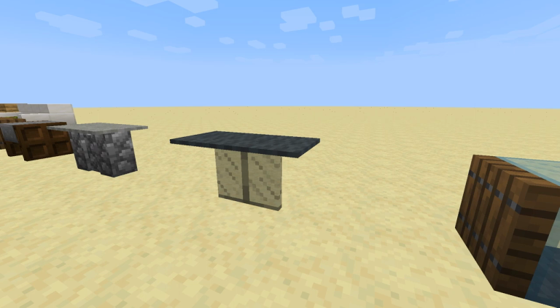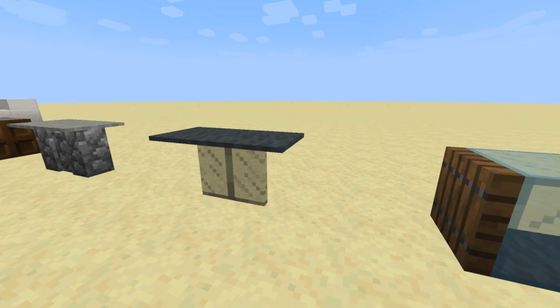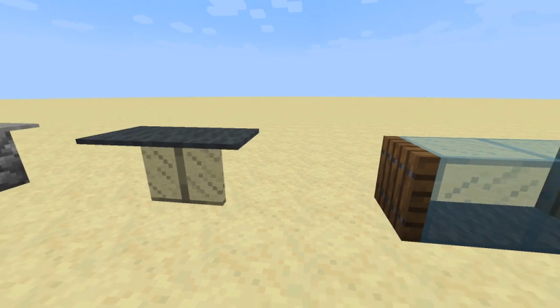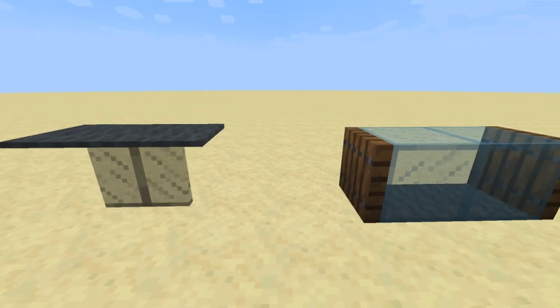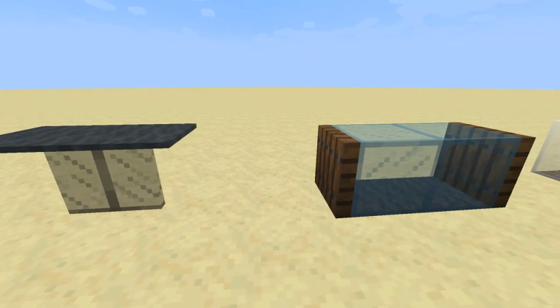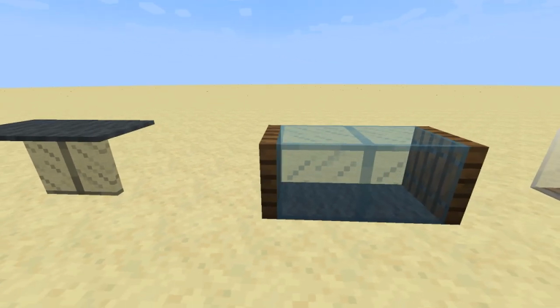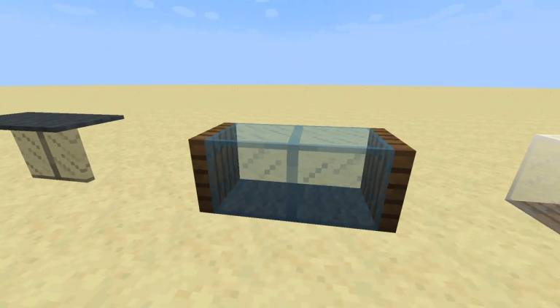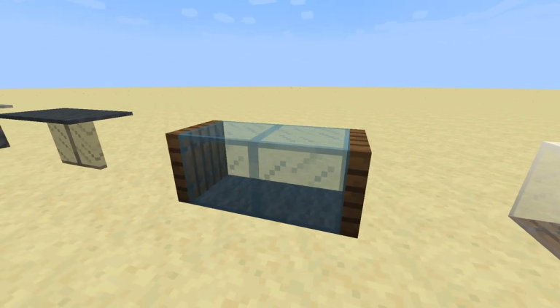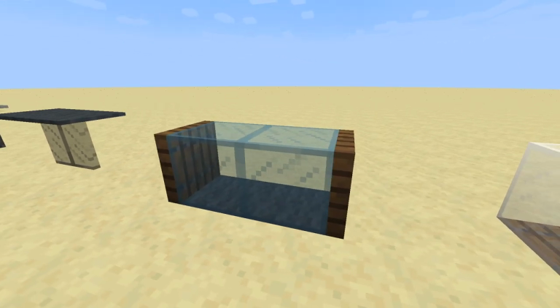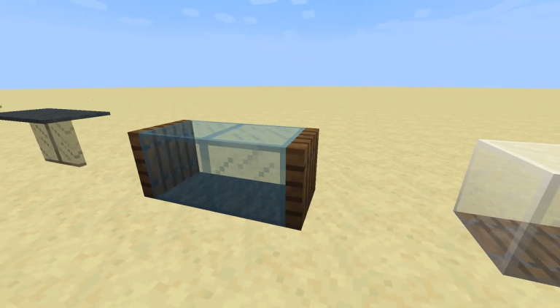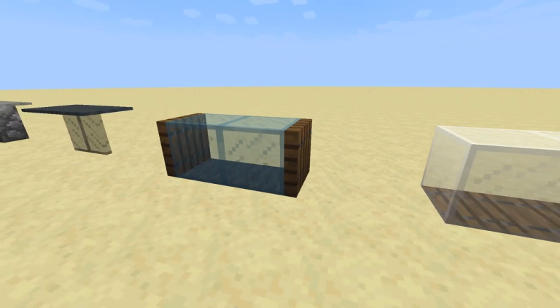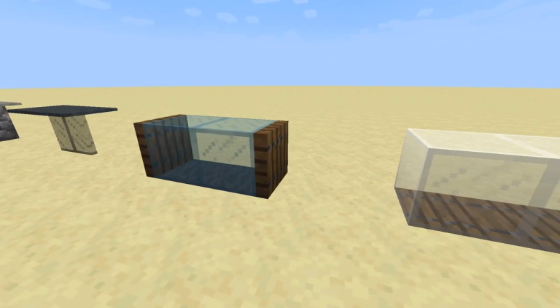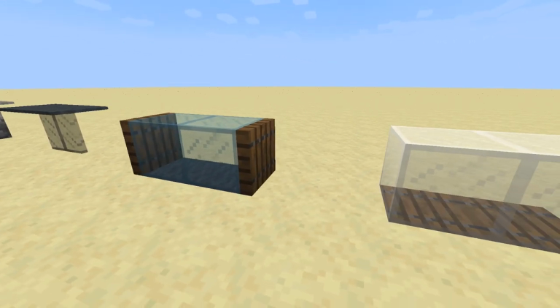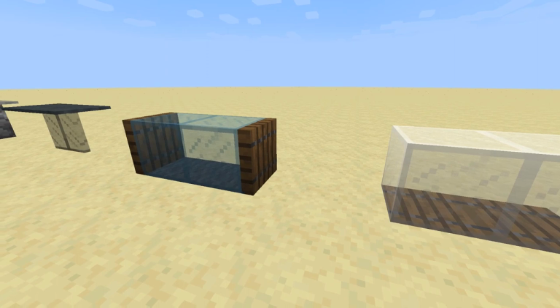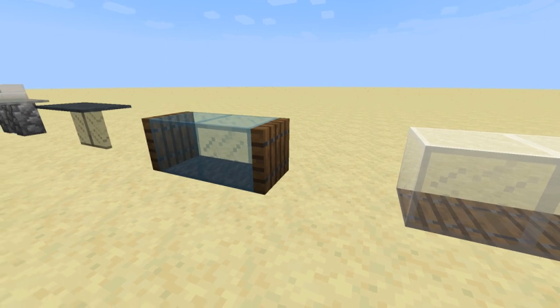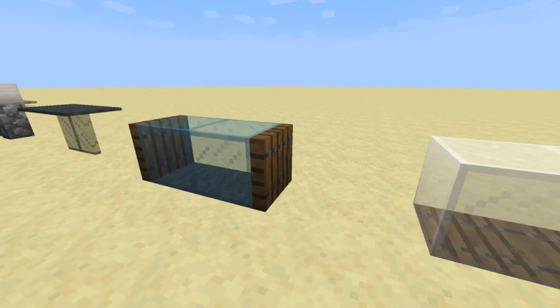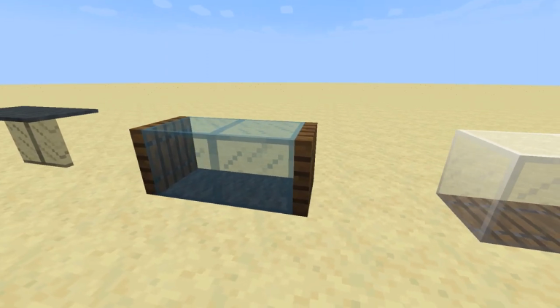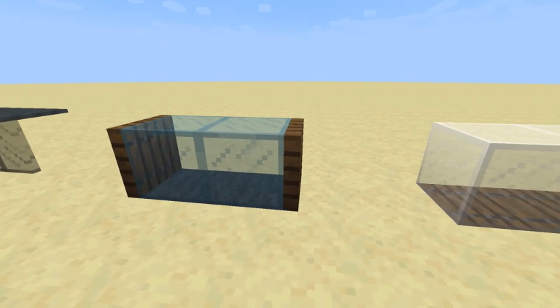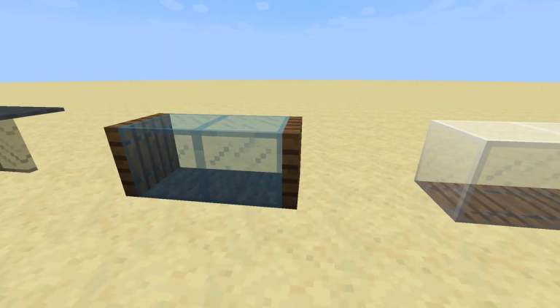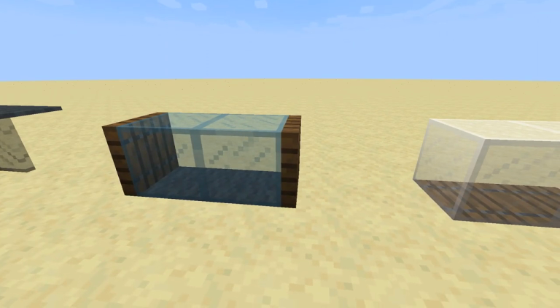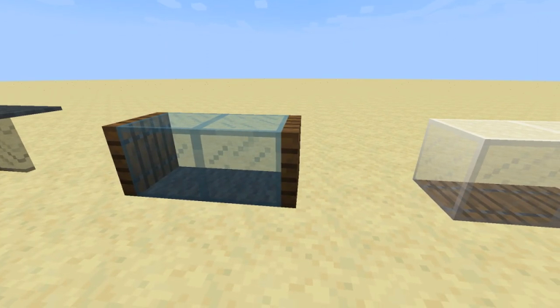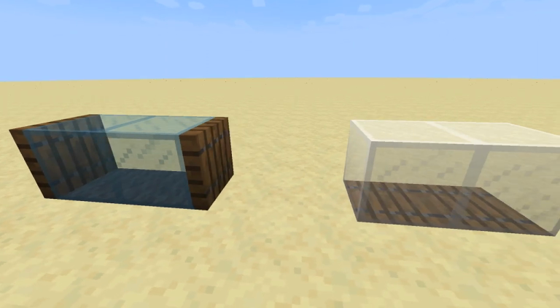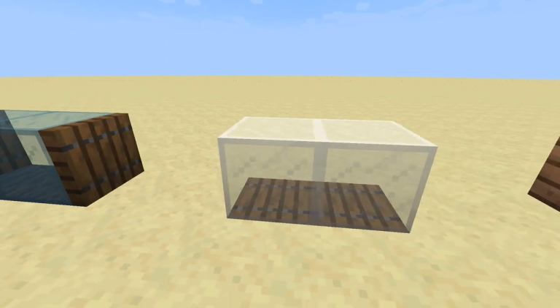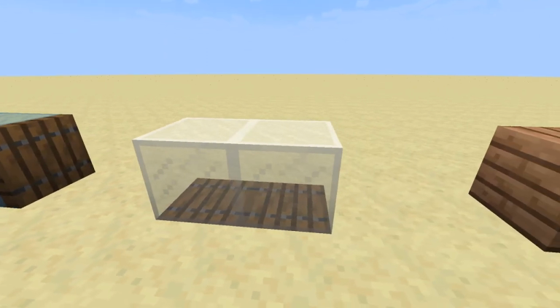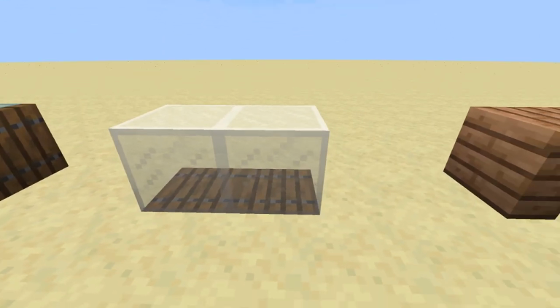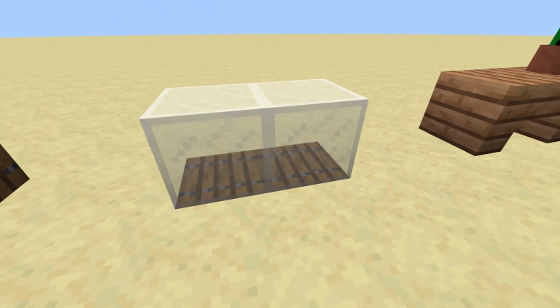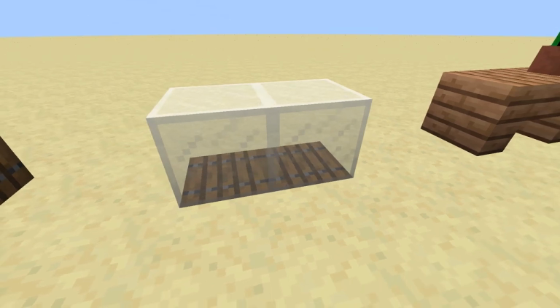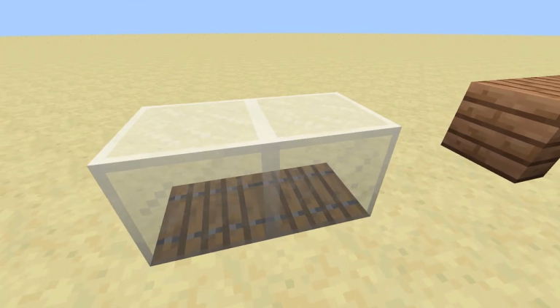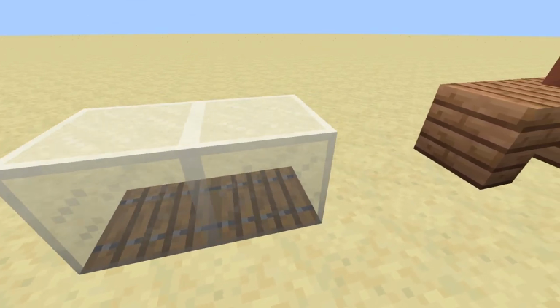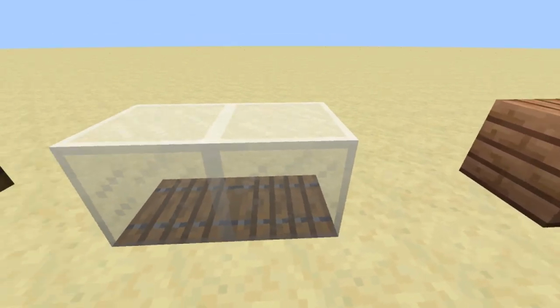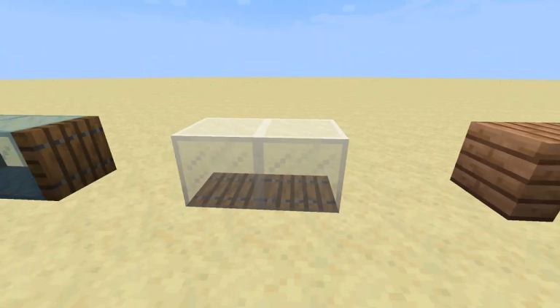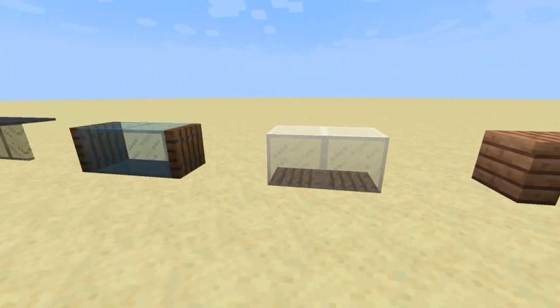Next up is one of my favorite tables in this video. This is a modern coffee table made of colored glass on top of gray carpet, with some spruce trapdoors on the side for an extra detail. You can also place trapdoors underneath the glass blocks for a different look.